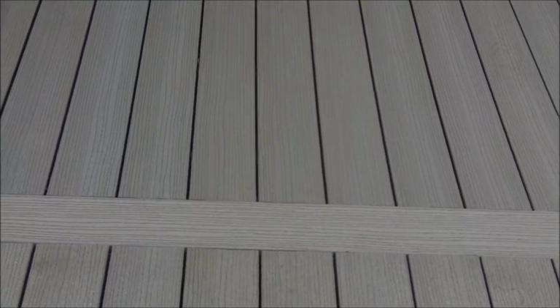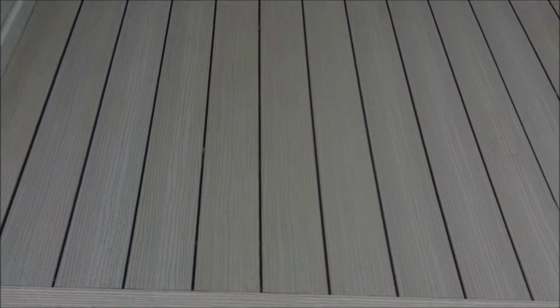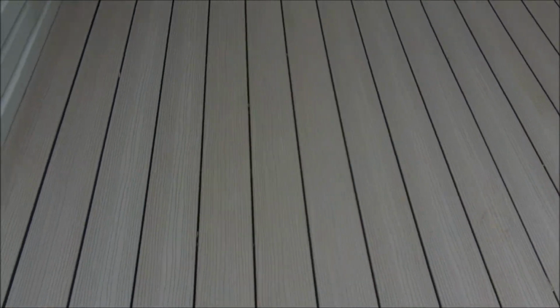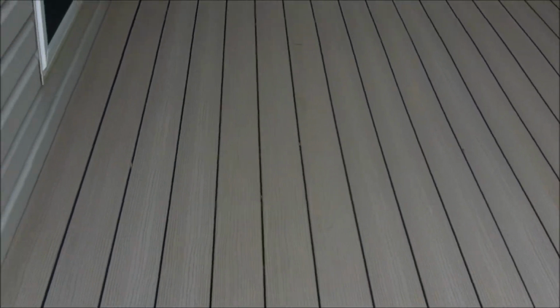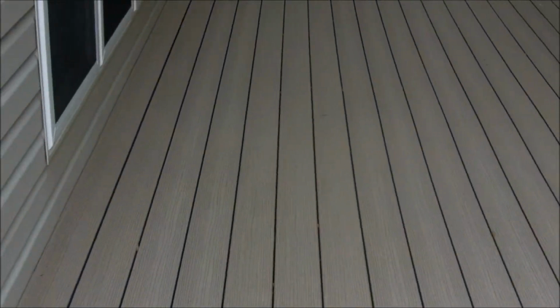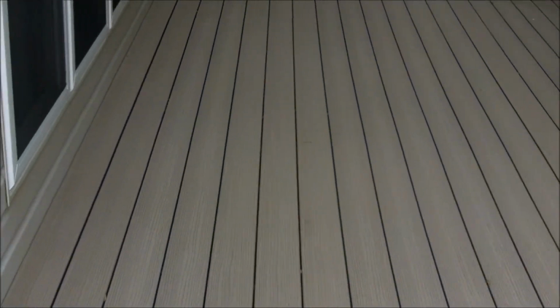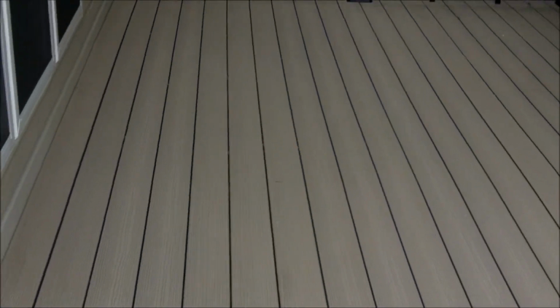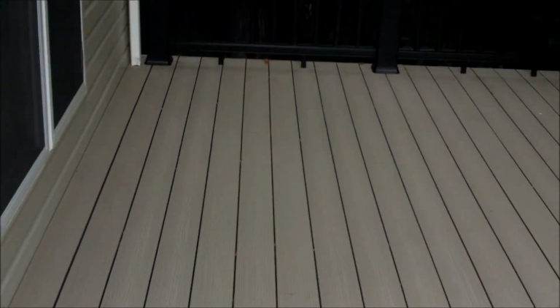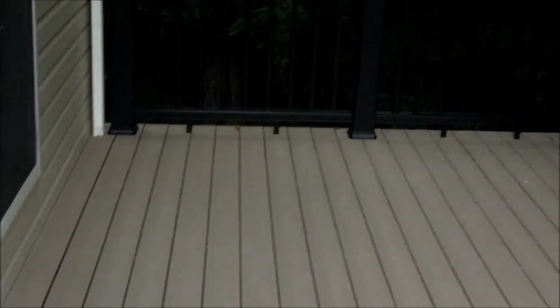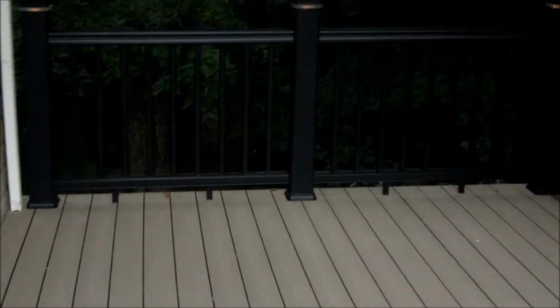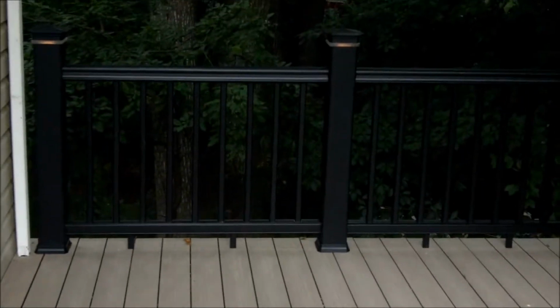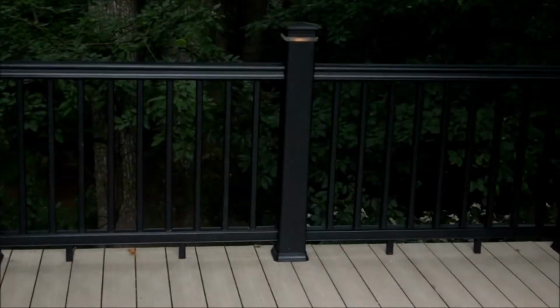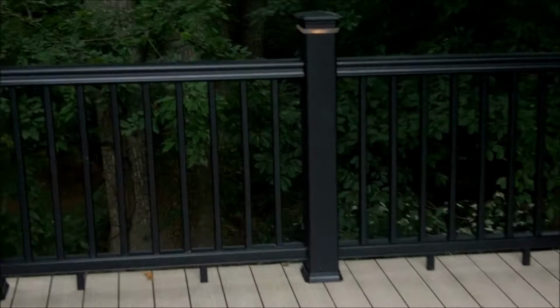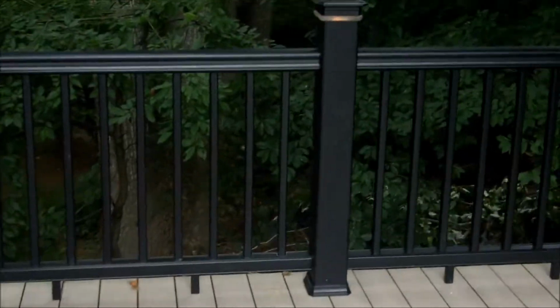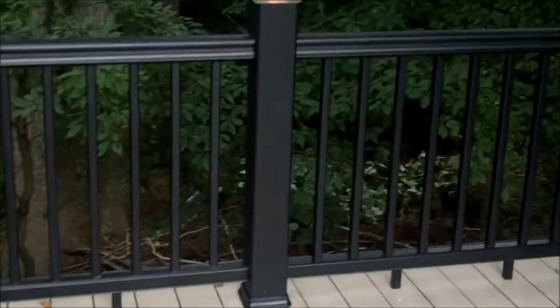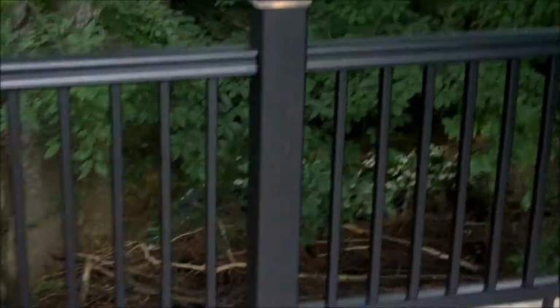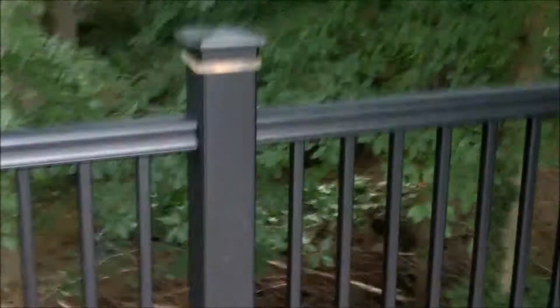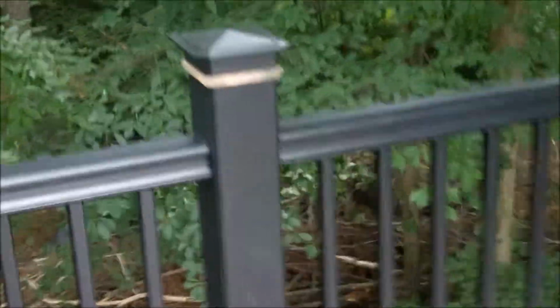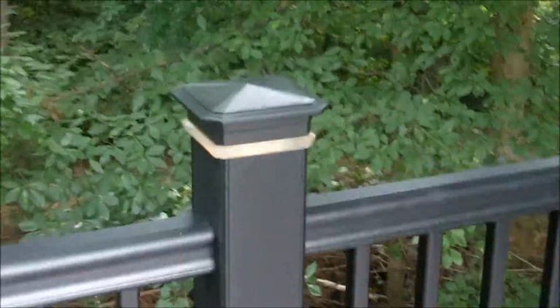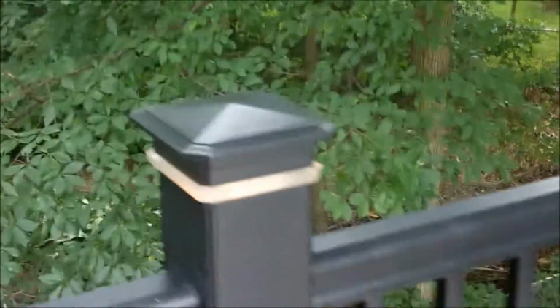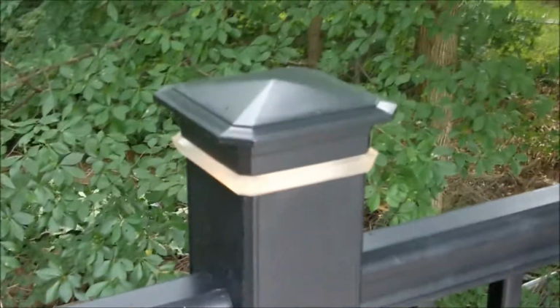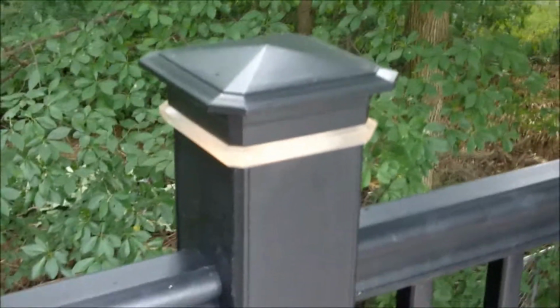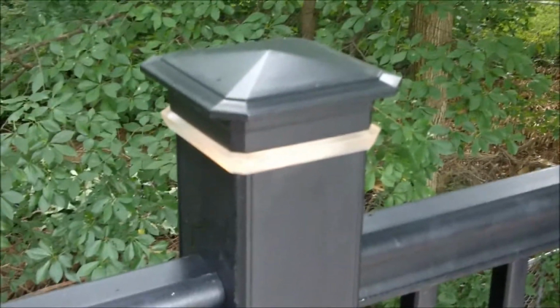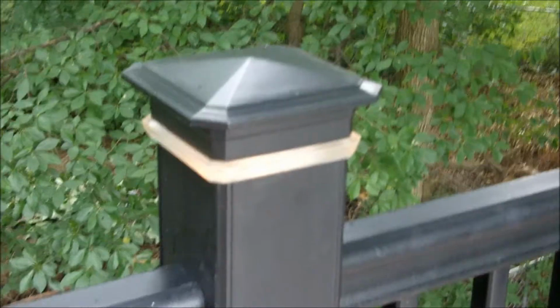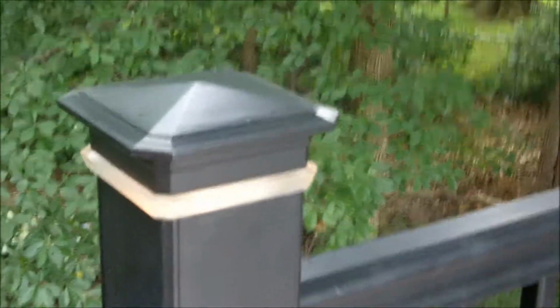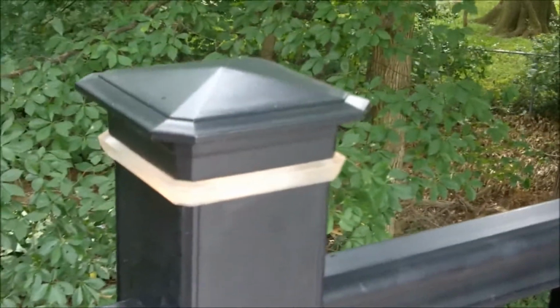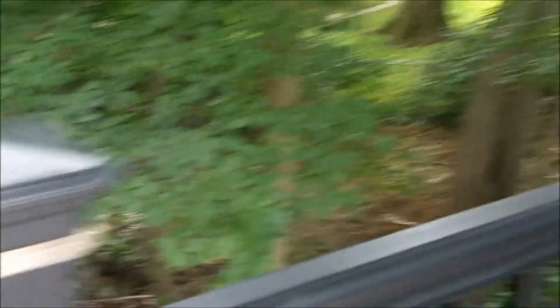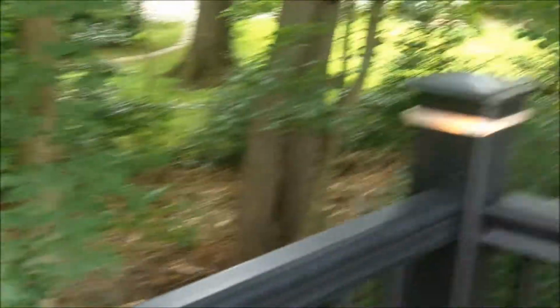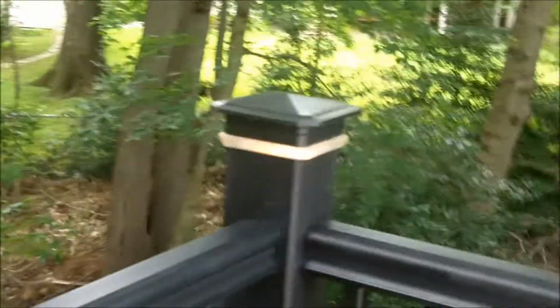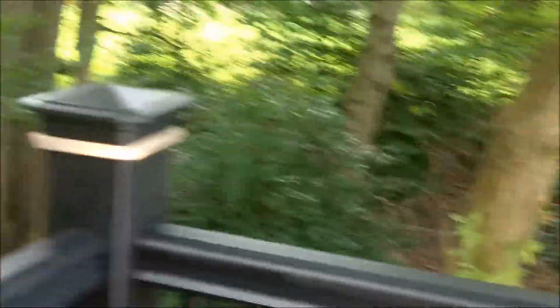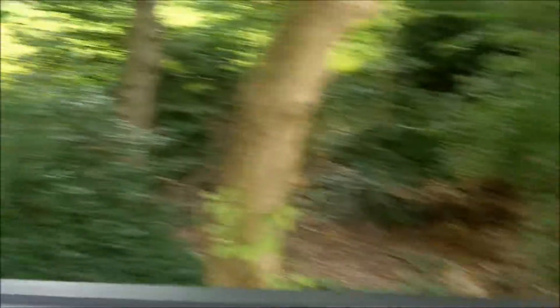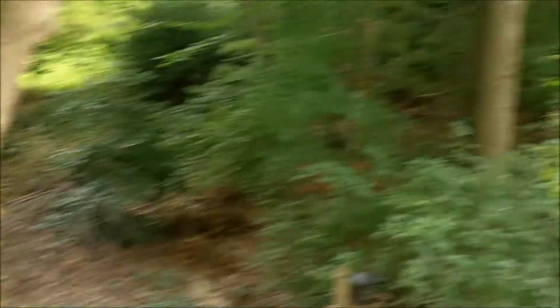Very nice, and as you see here we use the new TimberTech black rail system, and we install that with the covers that actually have the low voltage lighting in it. Looks very very nice.